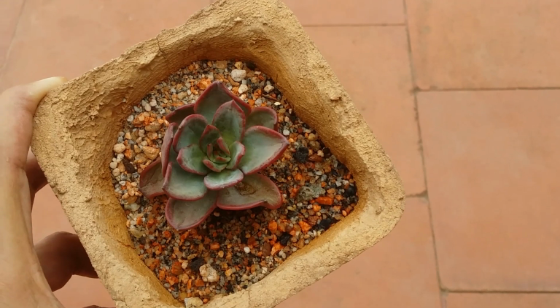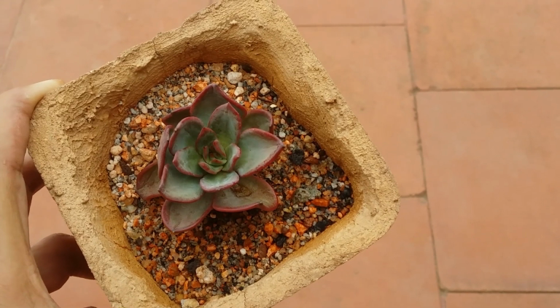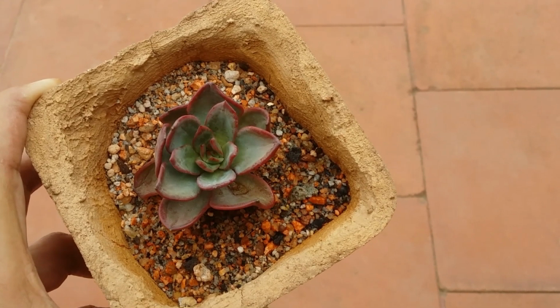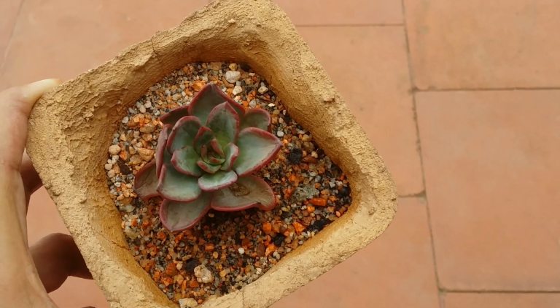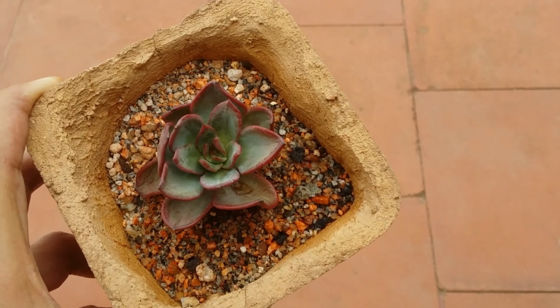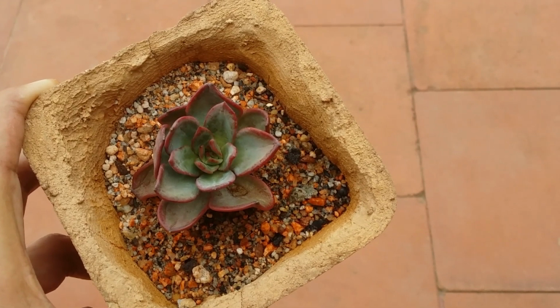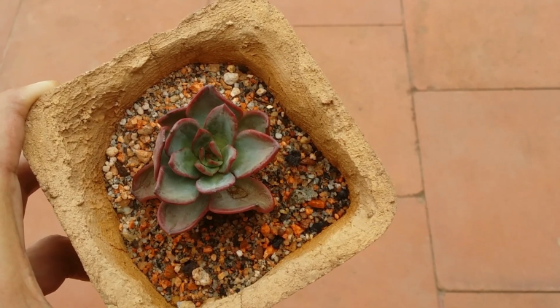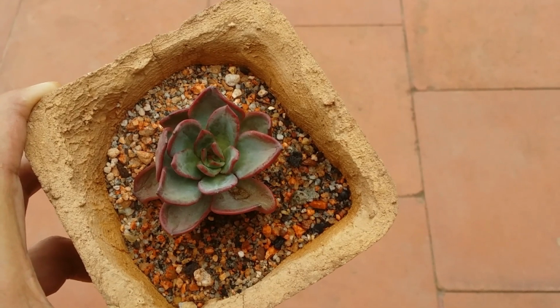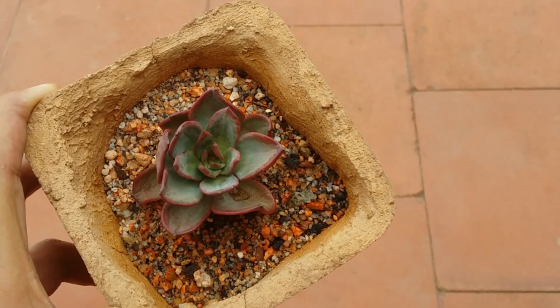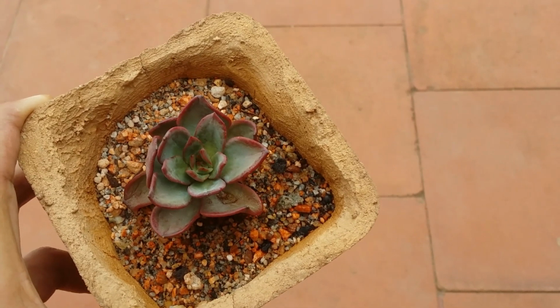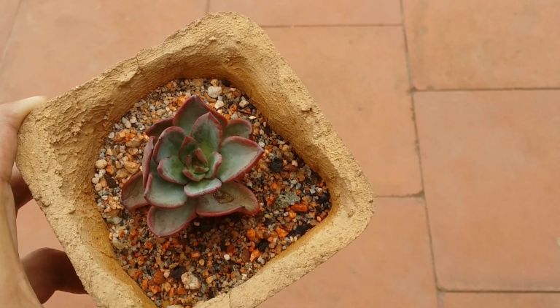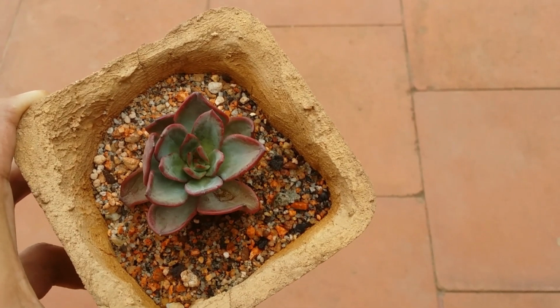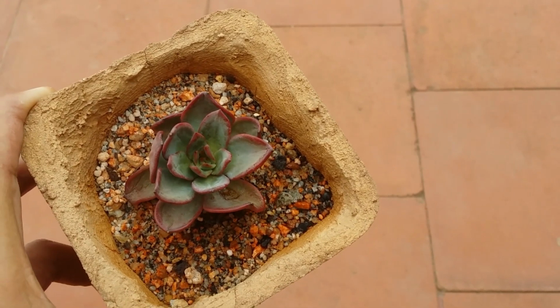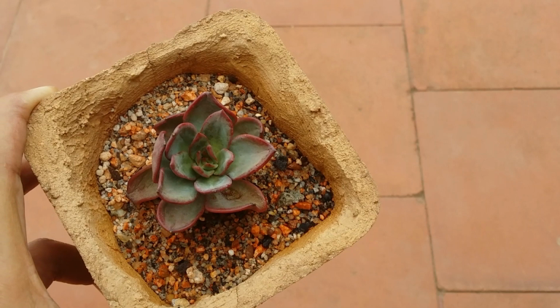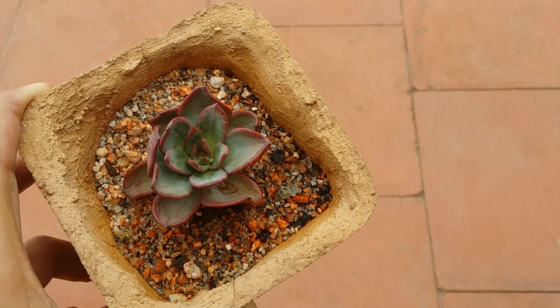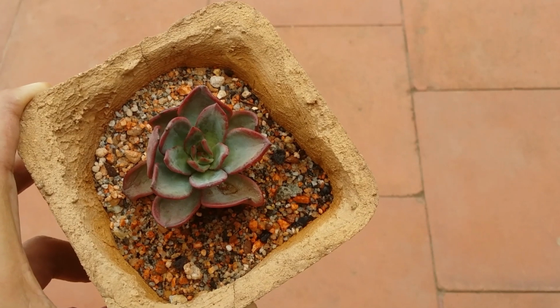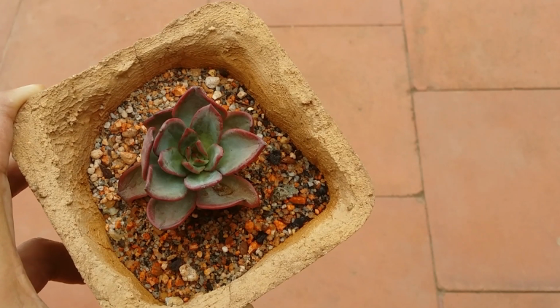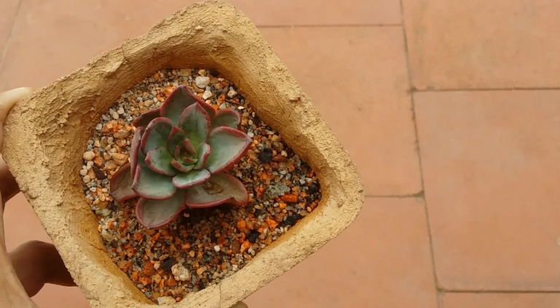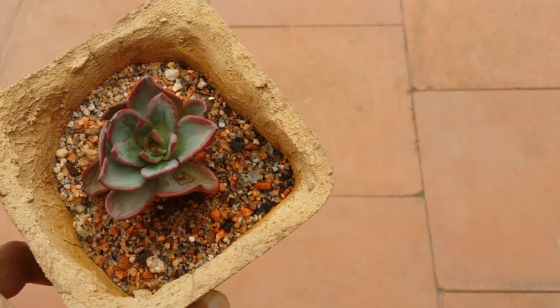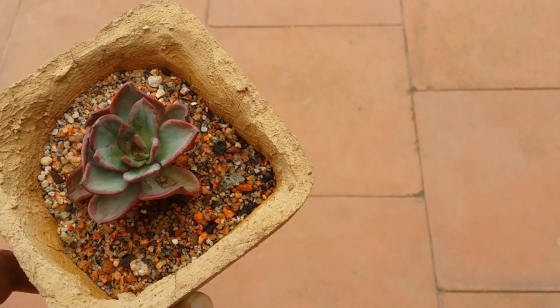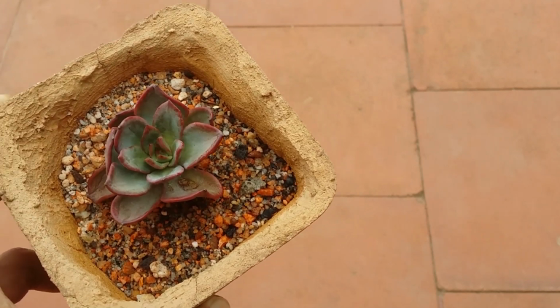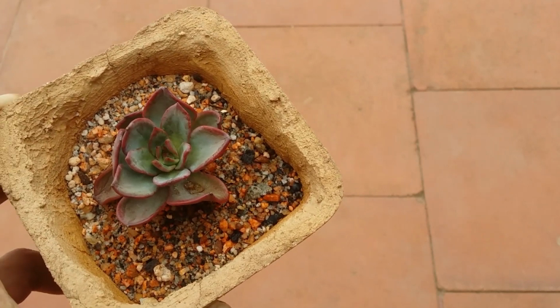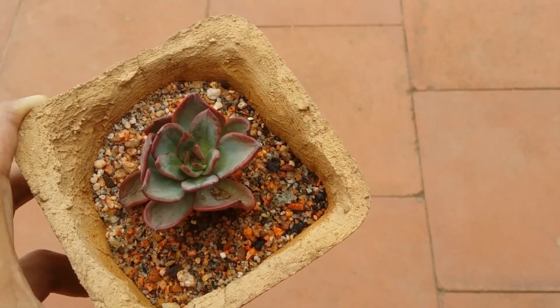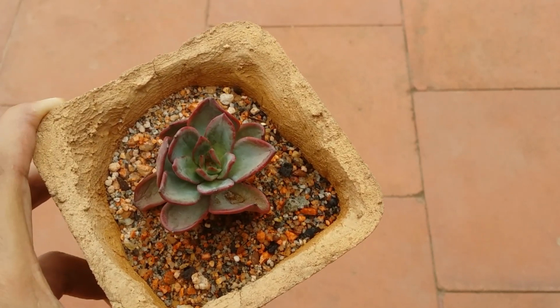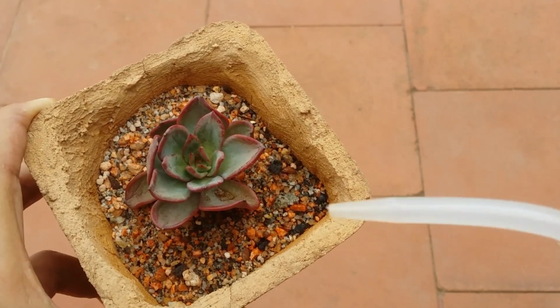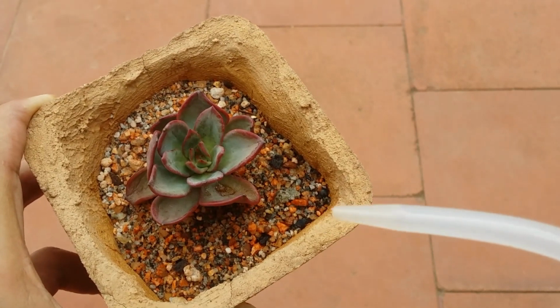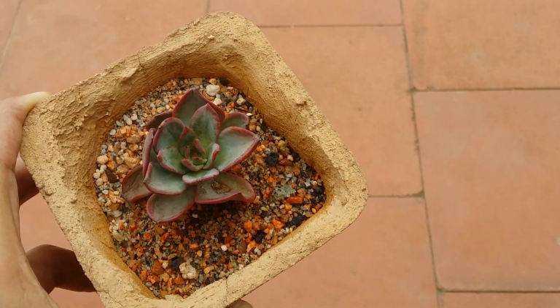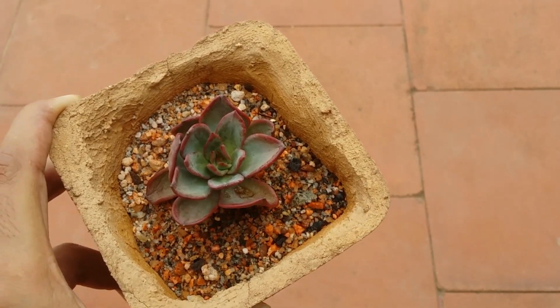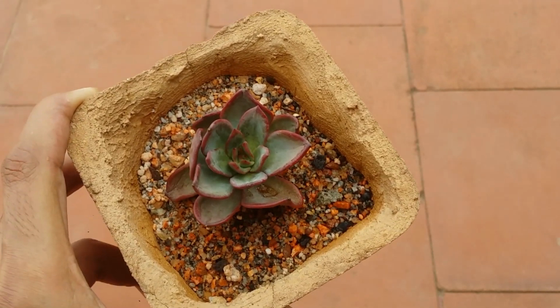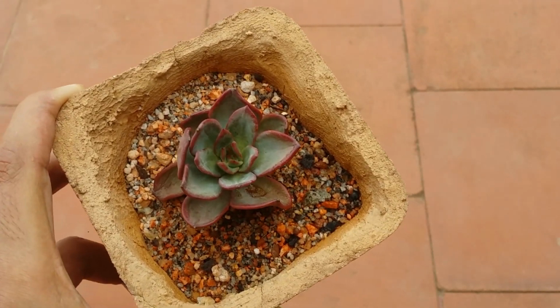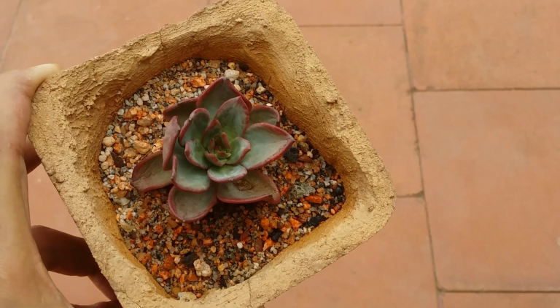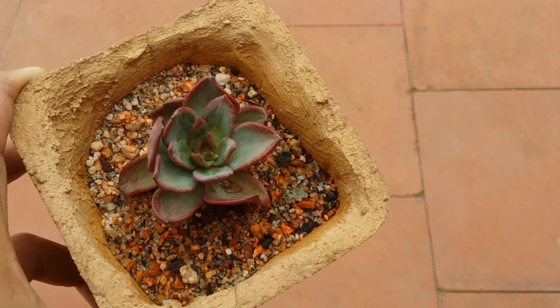So ensure that when you water your succulents you do a complete watering until the water starts passing through the drain hole. If your succulent tends to look like this — with wrinkled, shriveled leaves — this is a clear indication that your succulent is dehydrated.